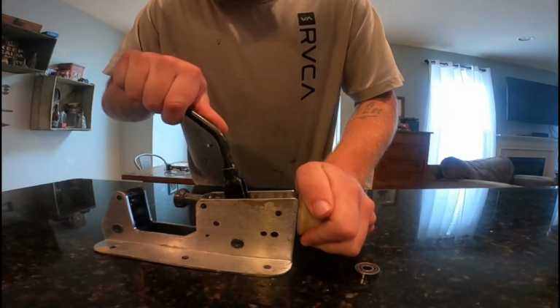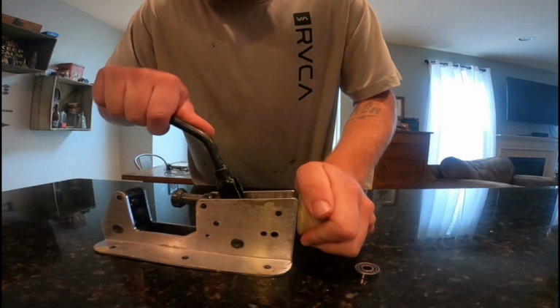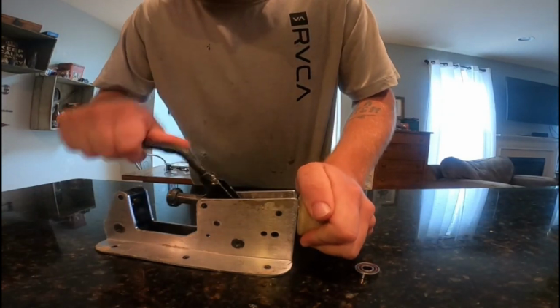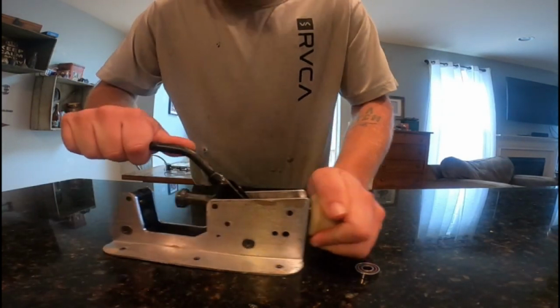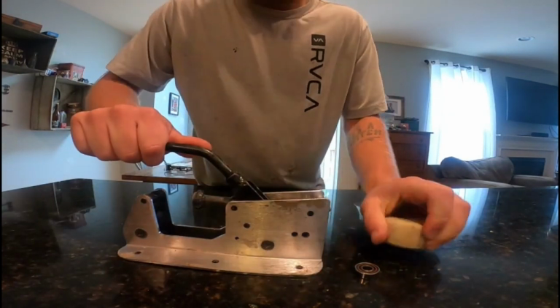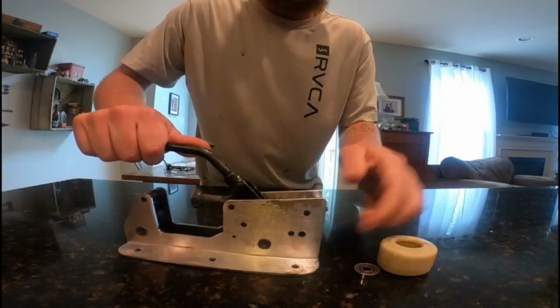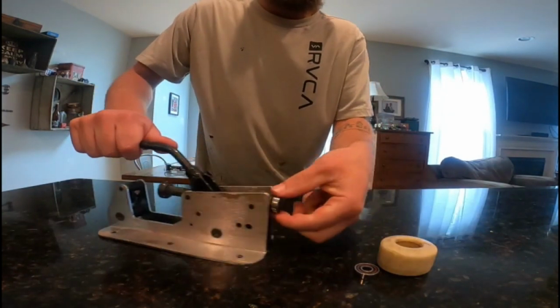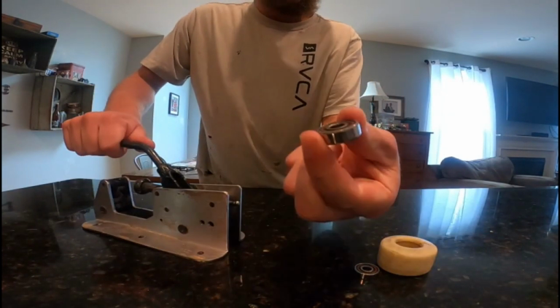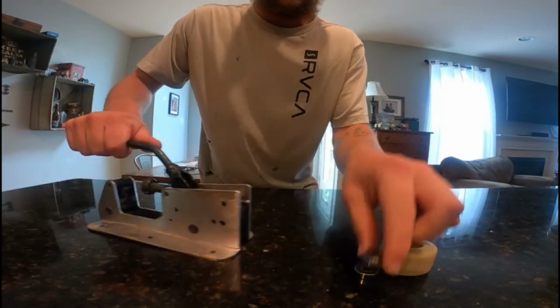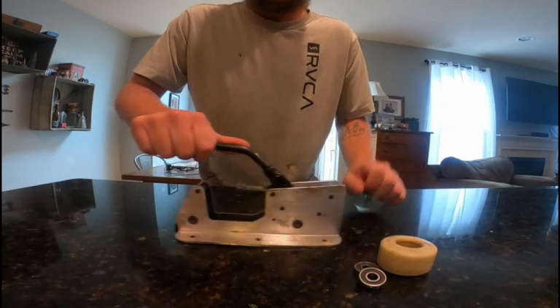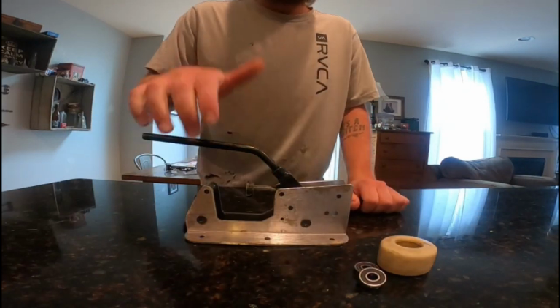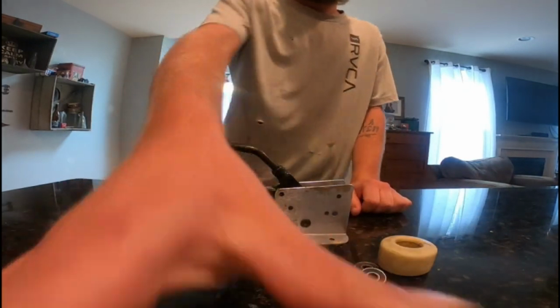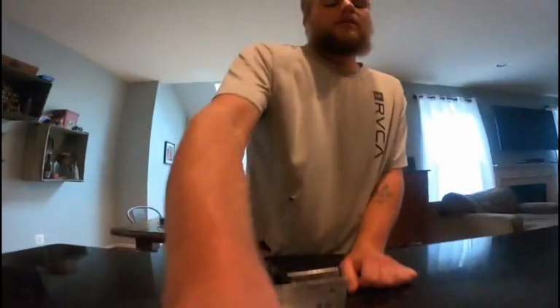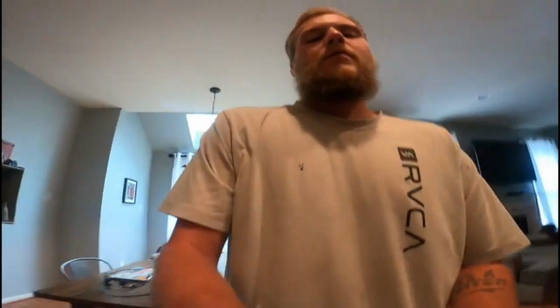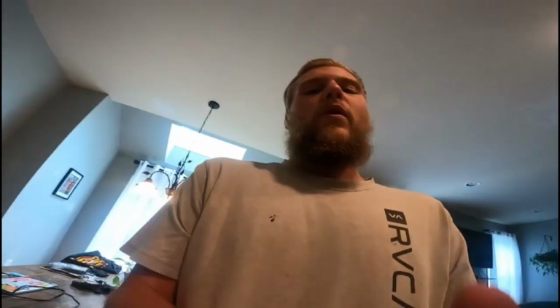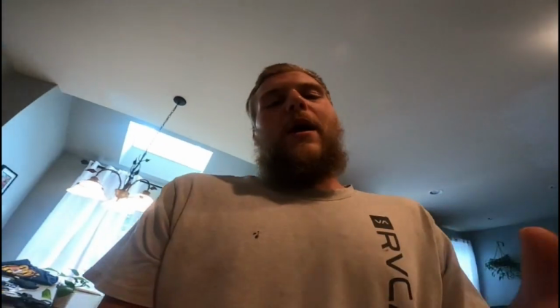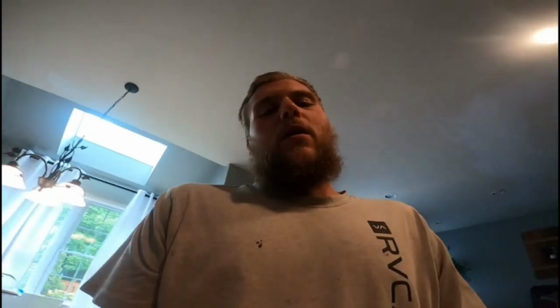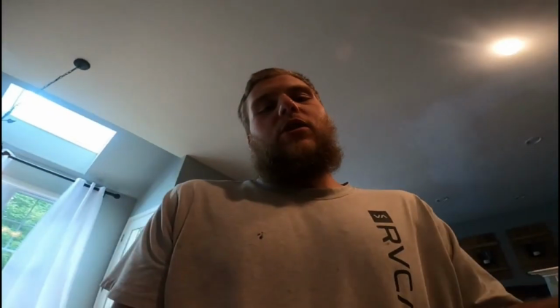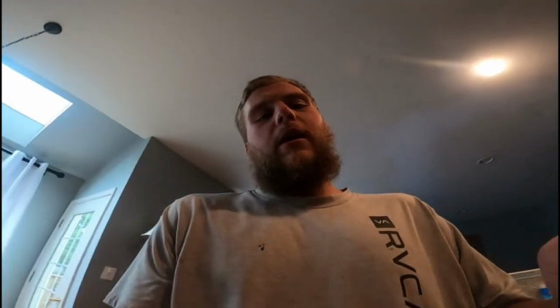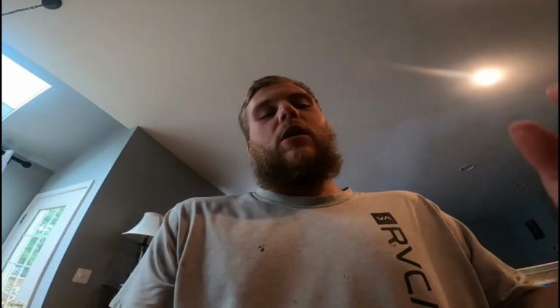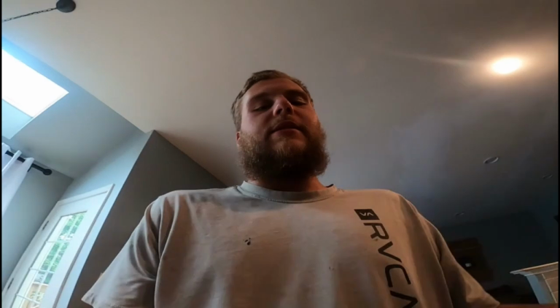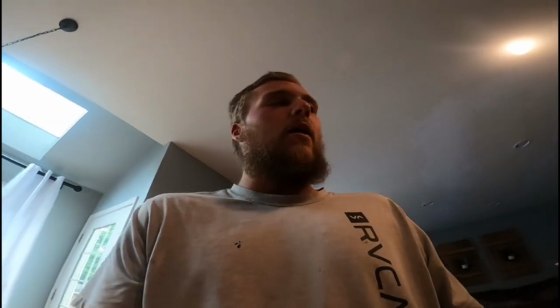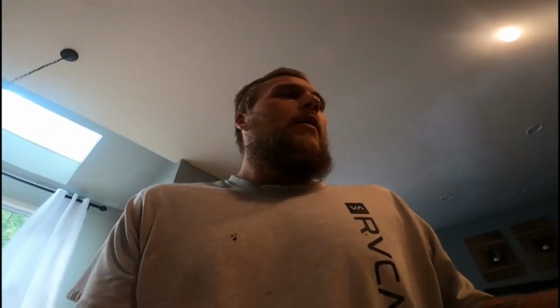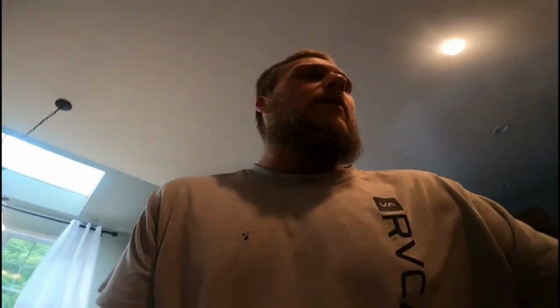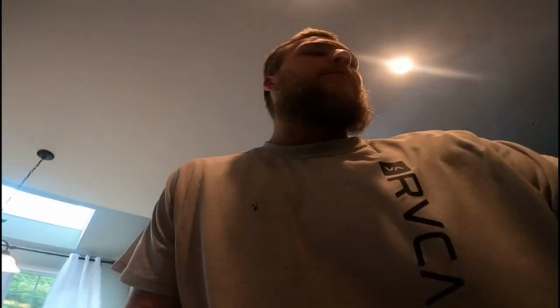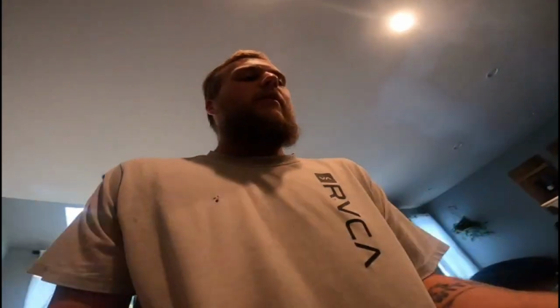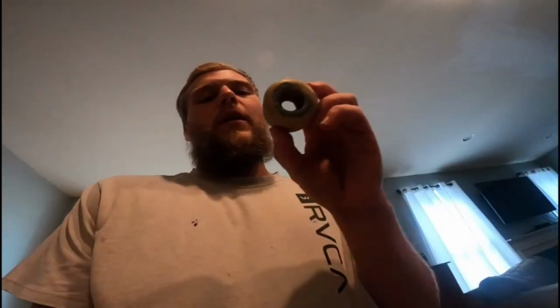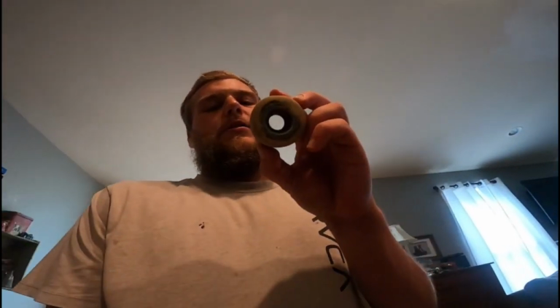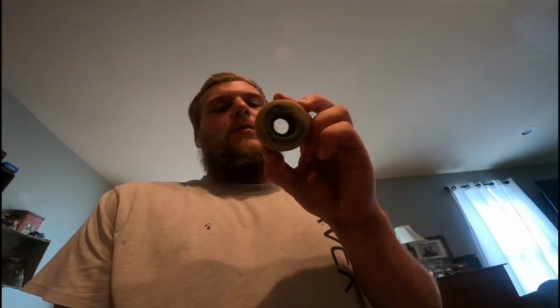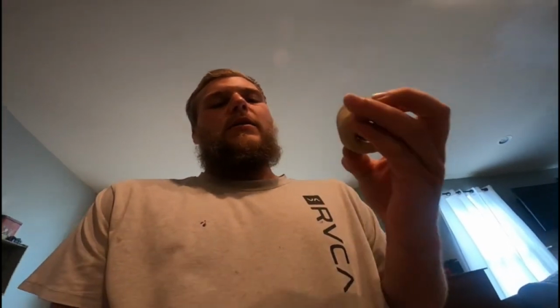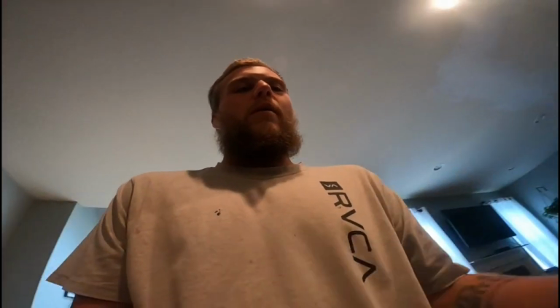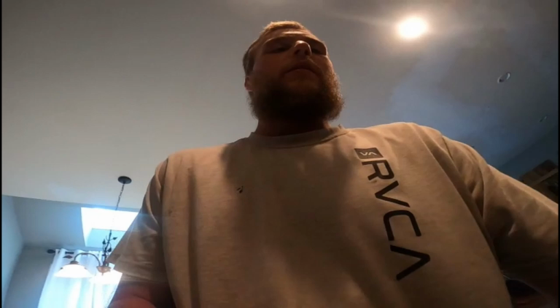Push down on the handle and boom, there you go — it's easy as that. Some wheels might be harder to install and take out. These were surprisingly very easy, especially because they are worn out wheels.